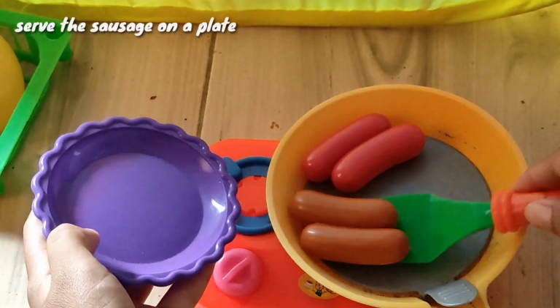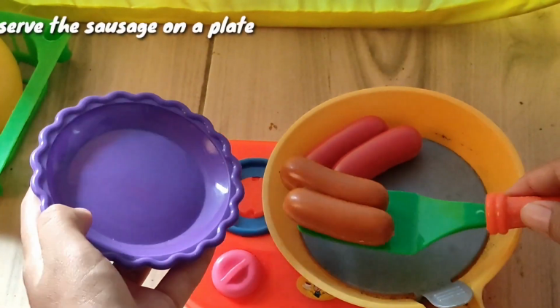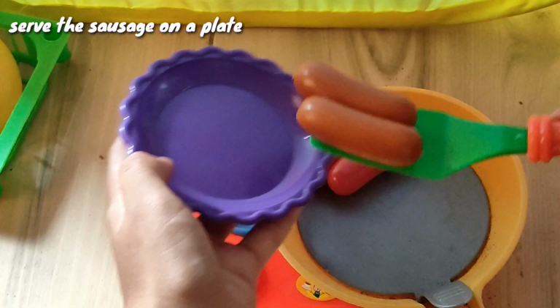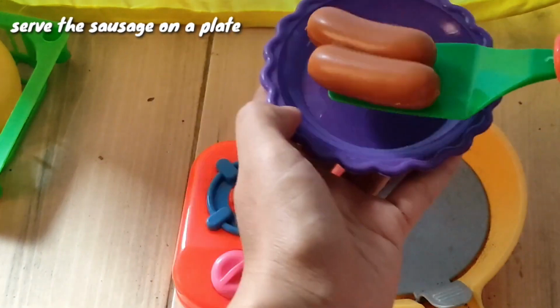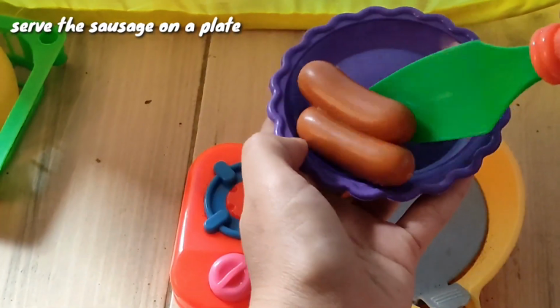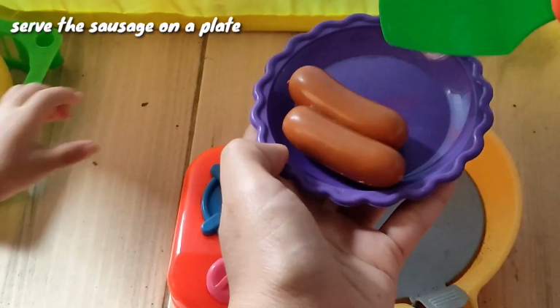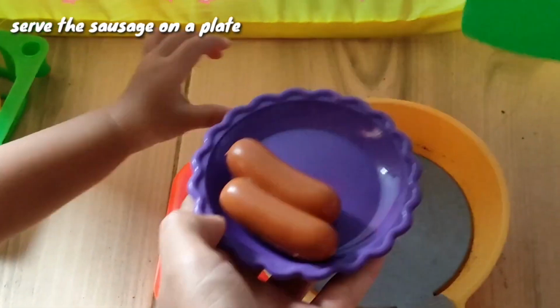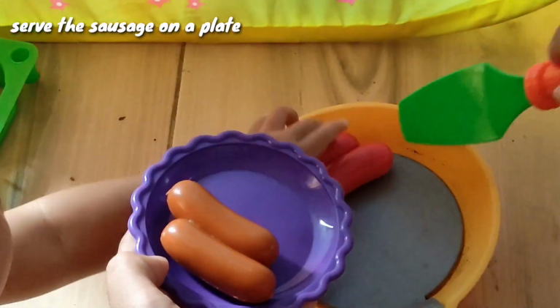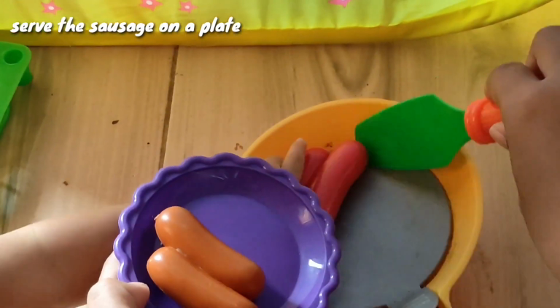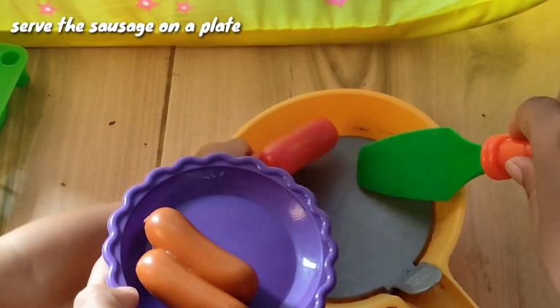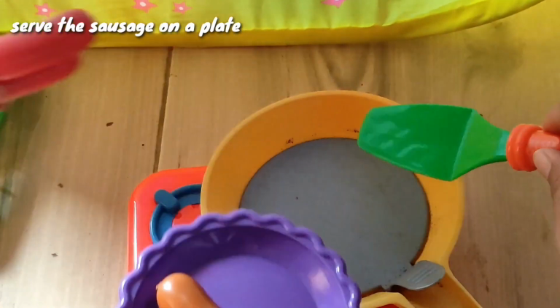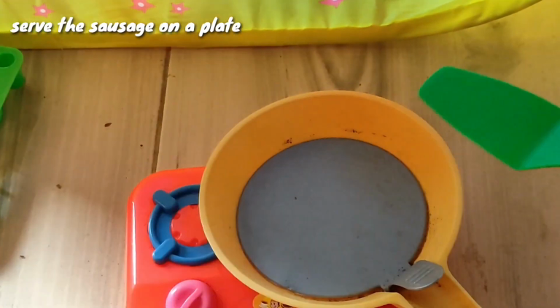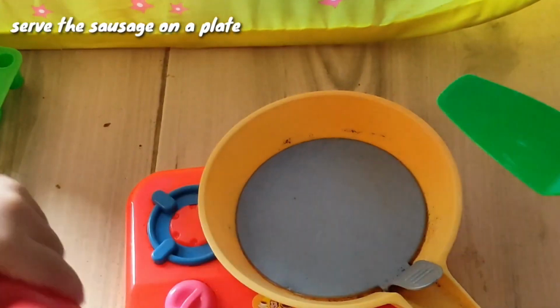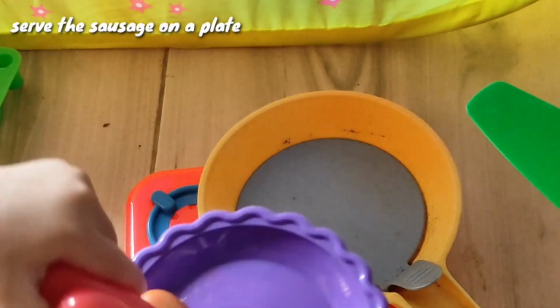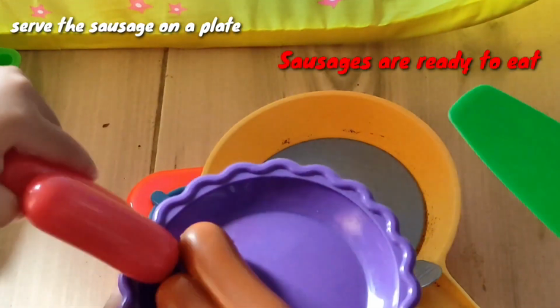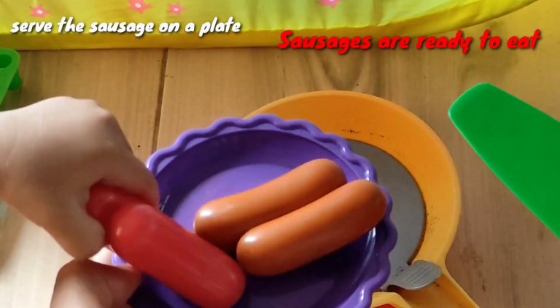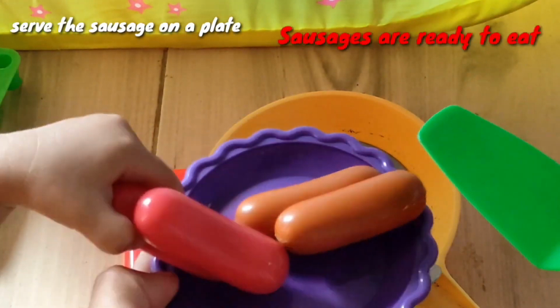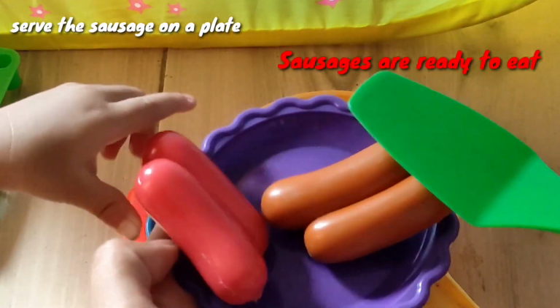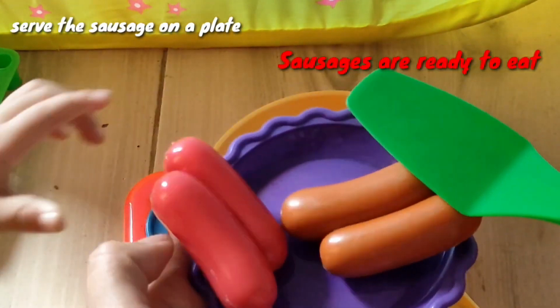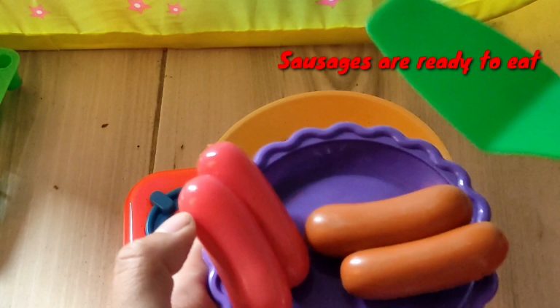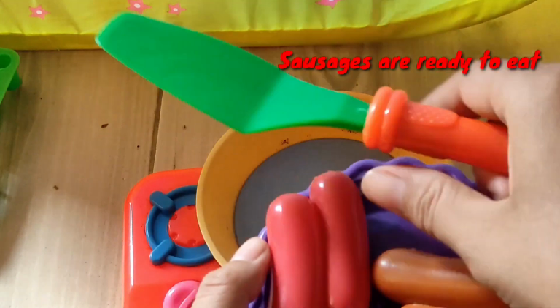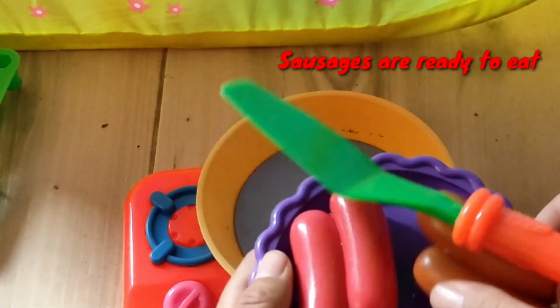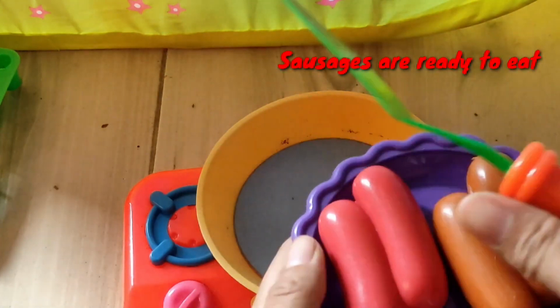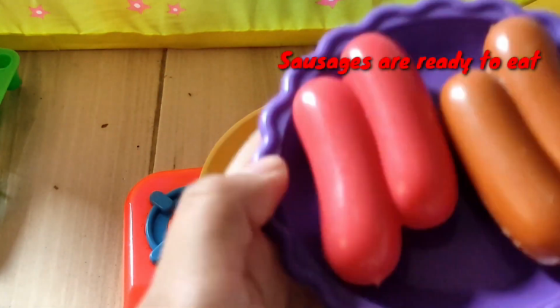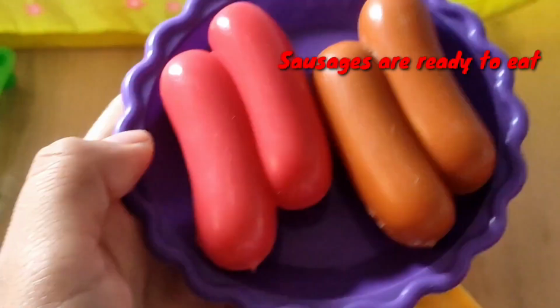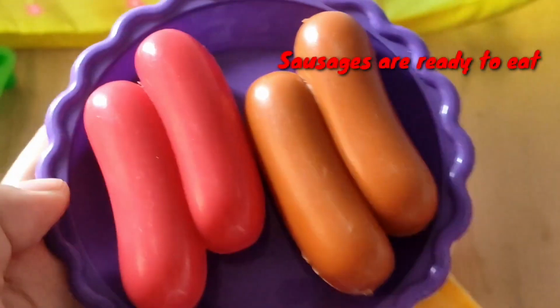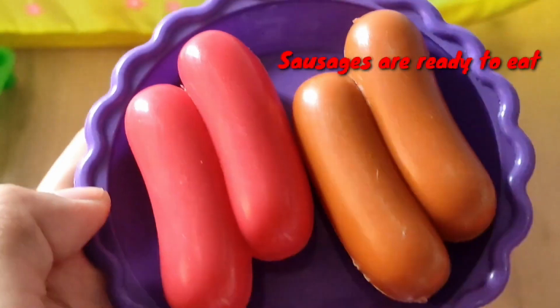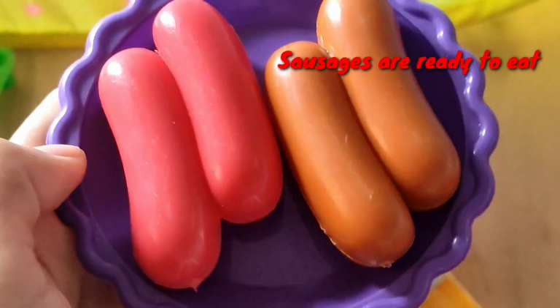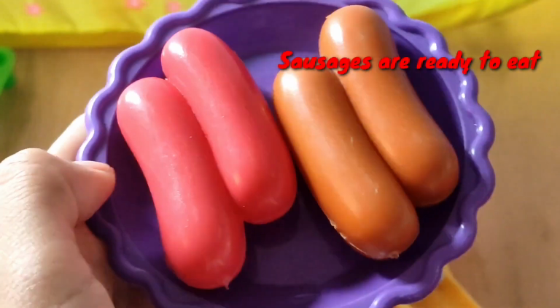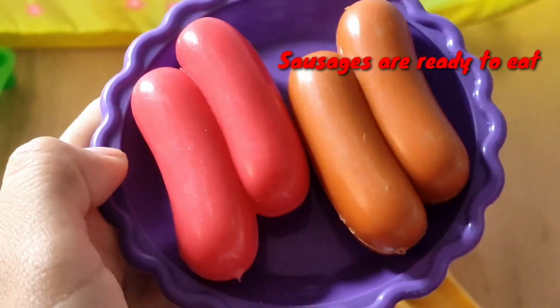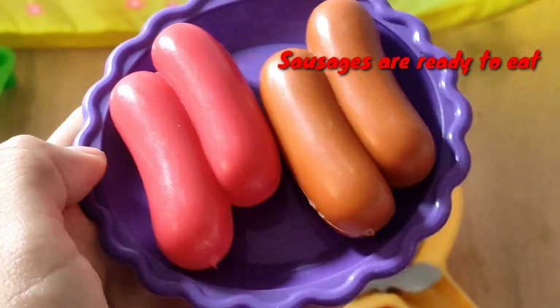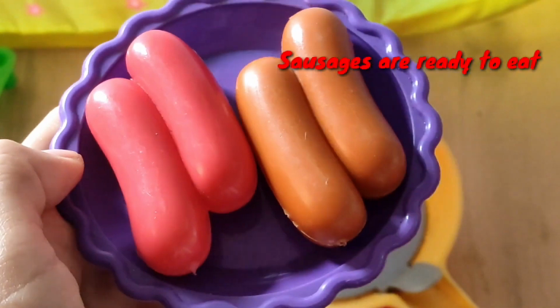Set the sausage on a plate. Finally, the sausage is ready to eat — happy cooking!